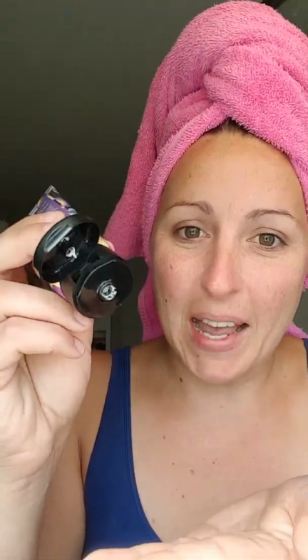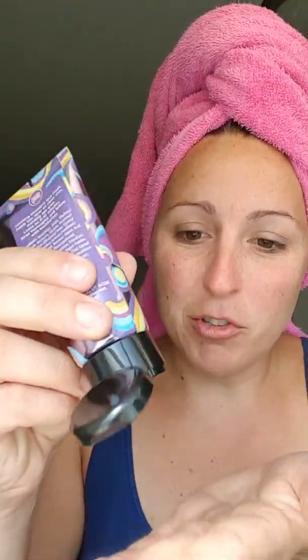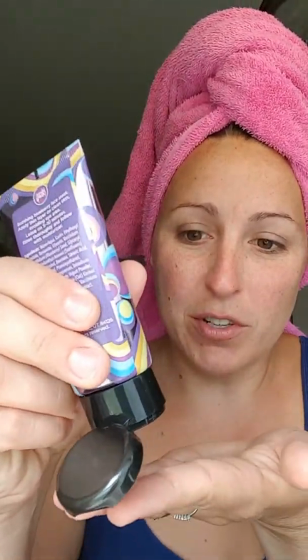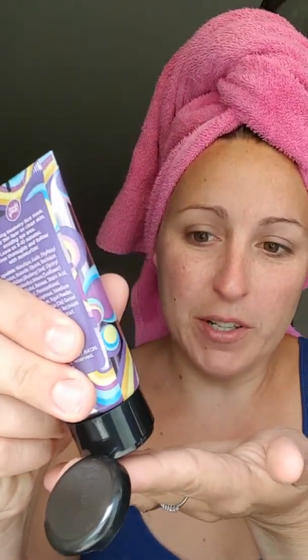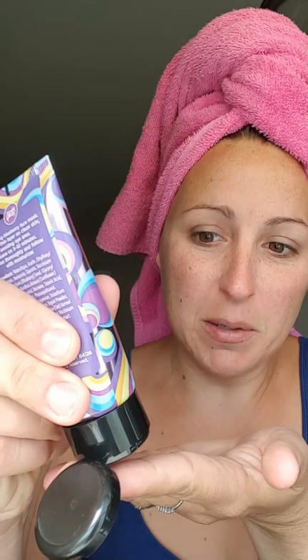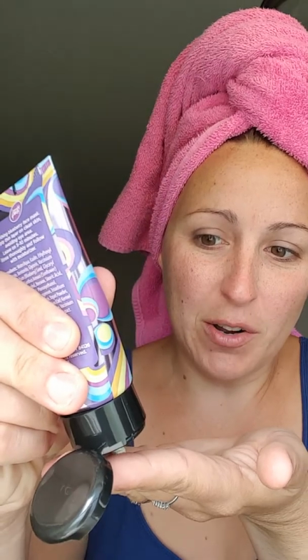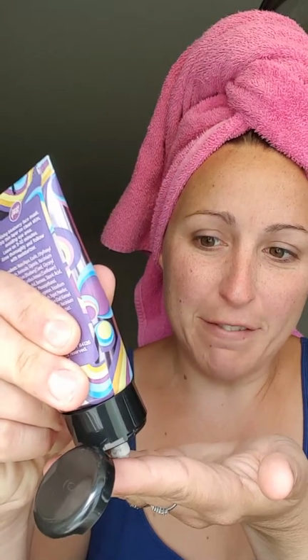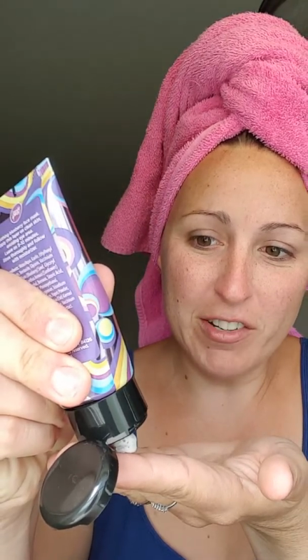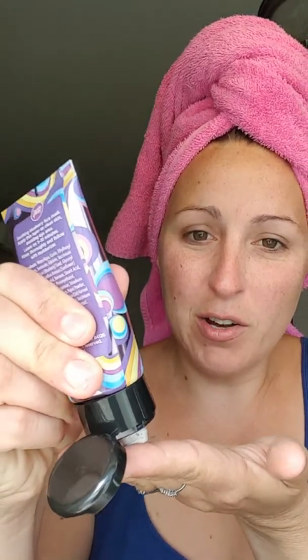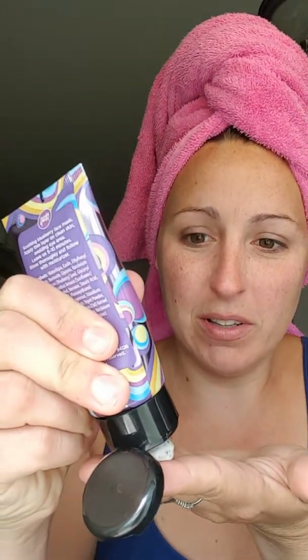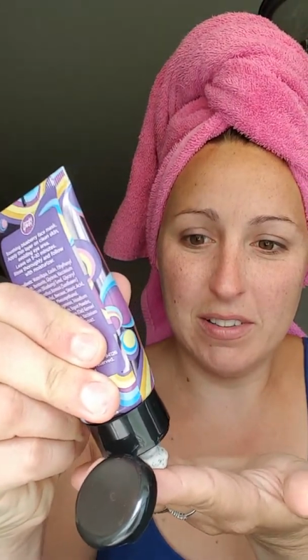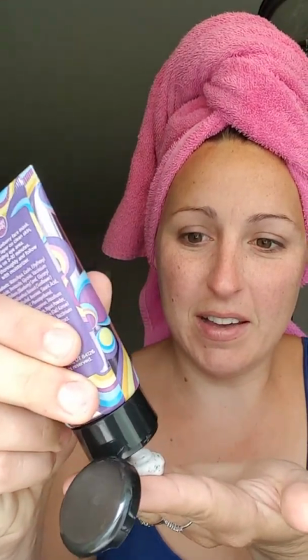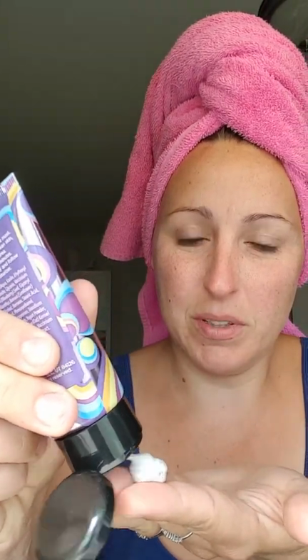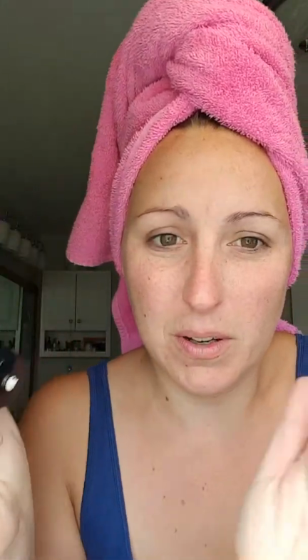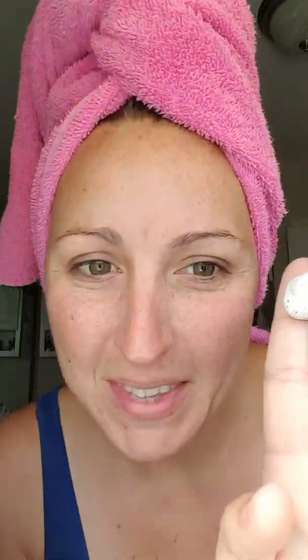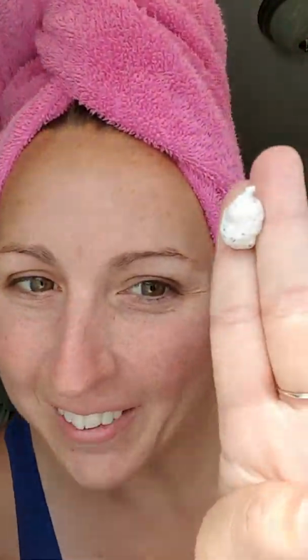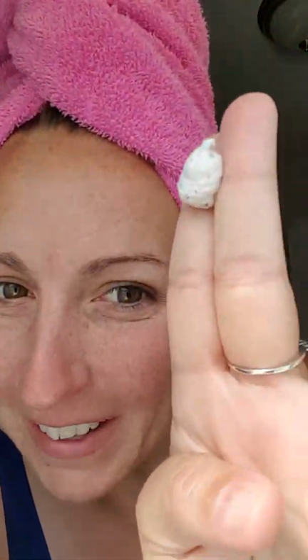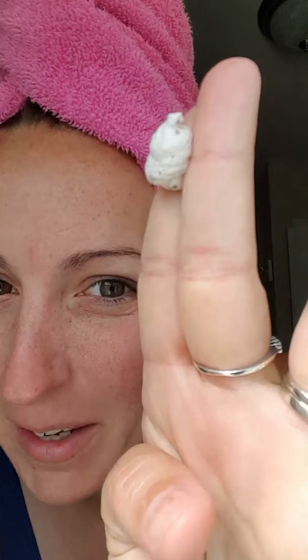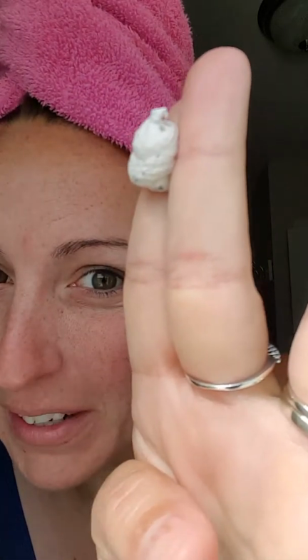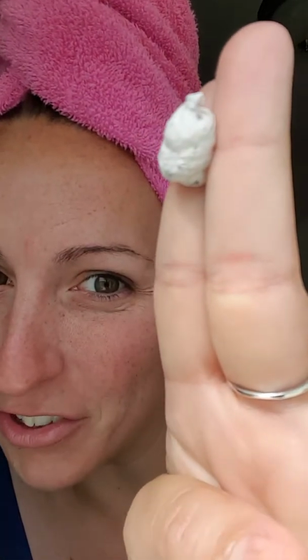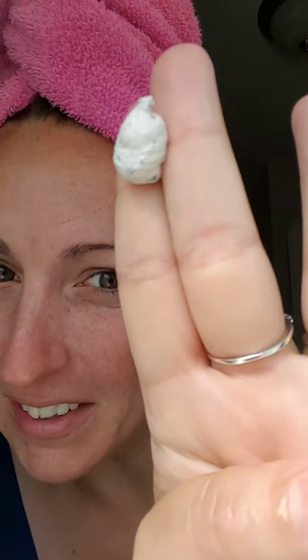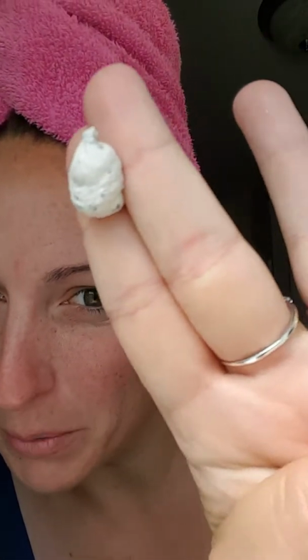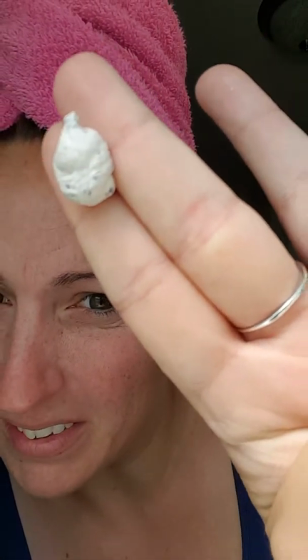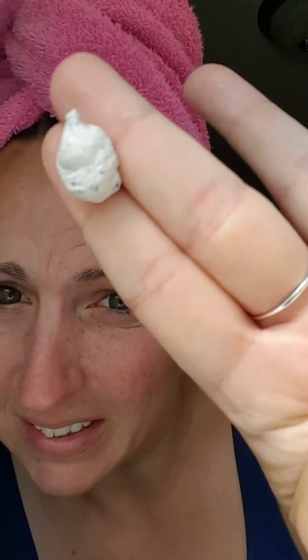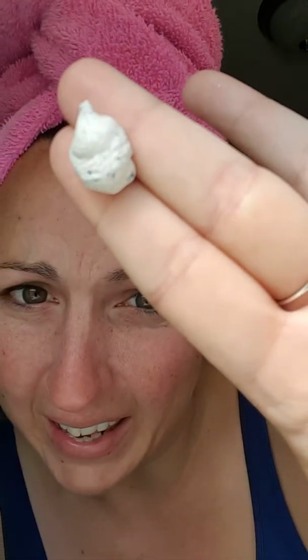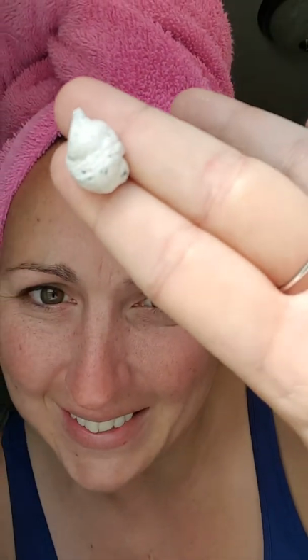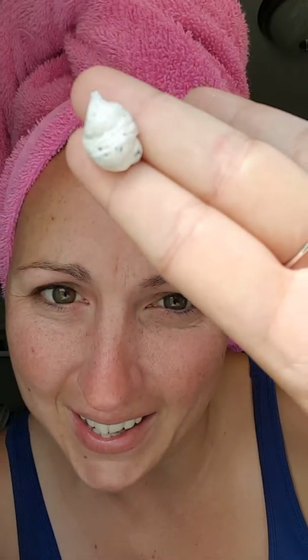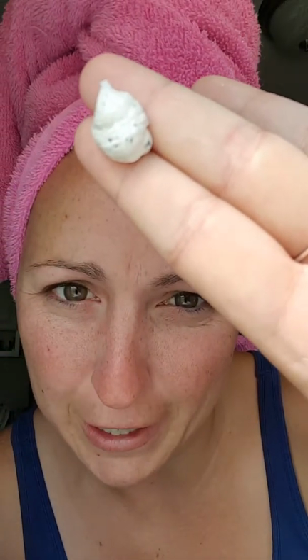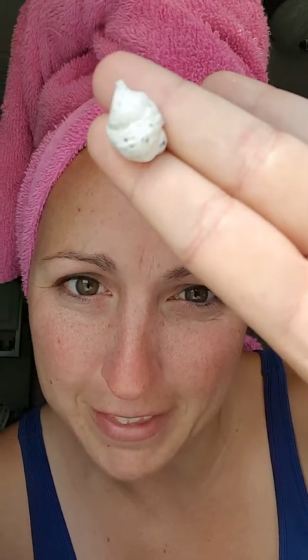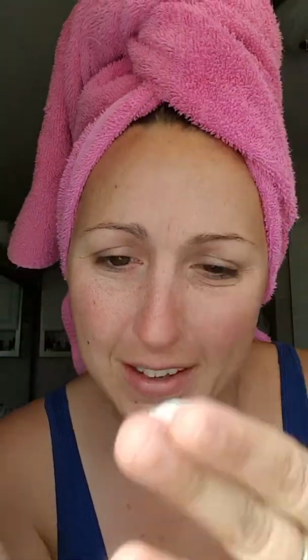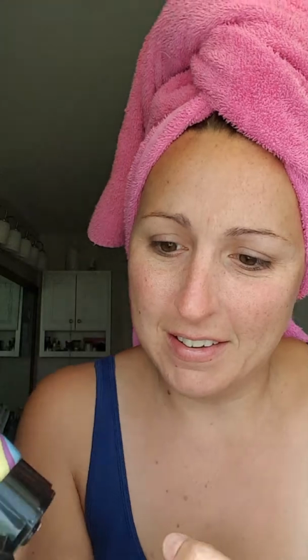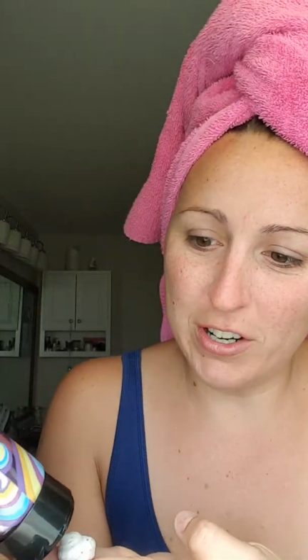I'm just going to put a little bit on my fingers. That is really cool. I don't know if you can see it, but you can actually see the blueberry seeds inside of the cream.